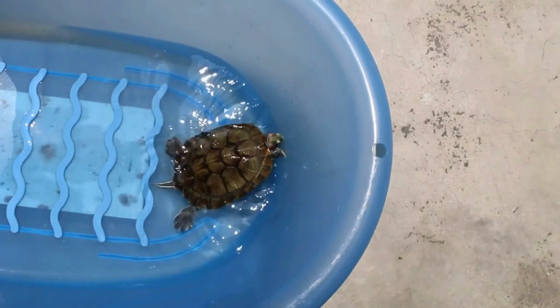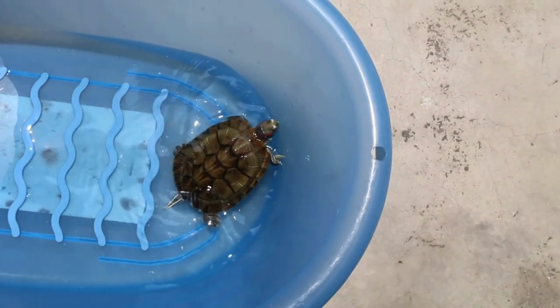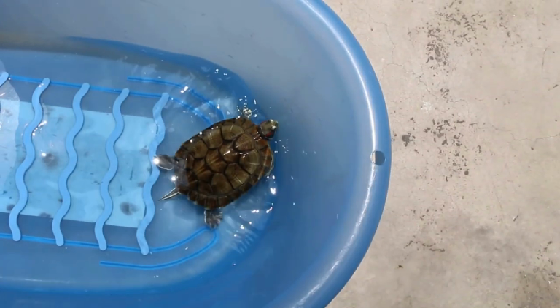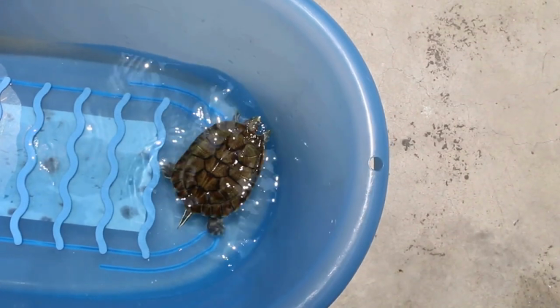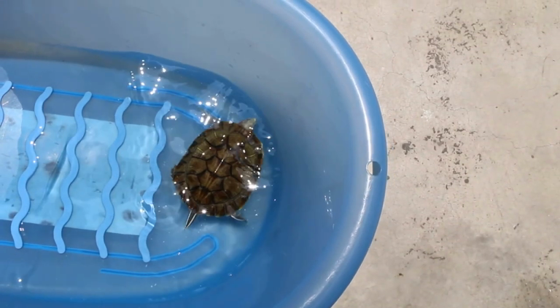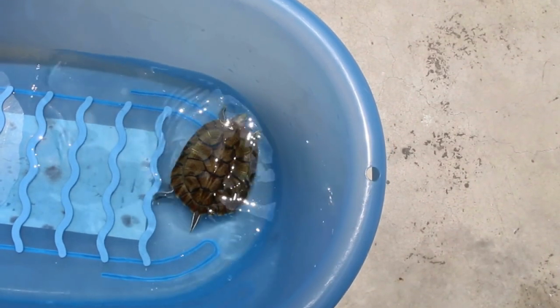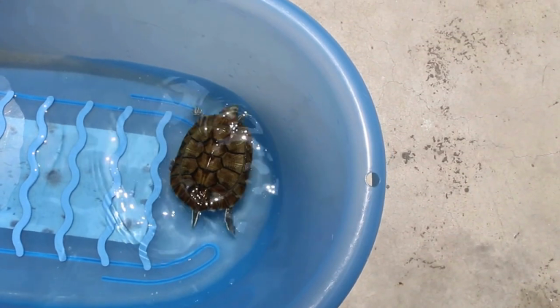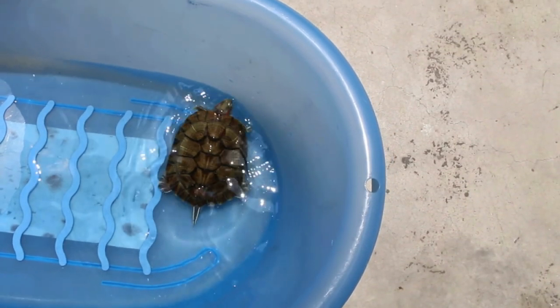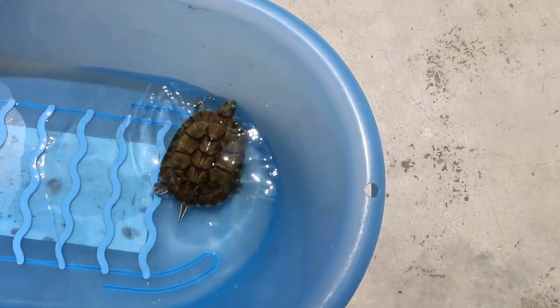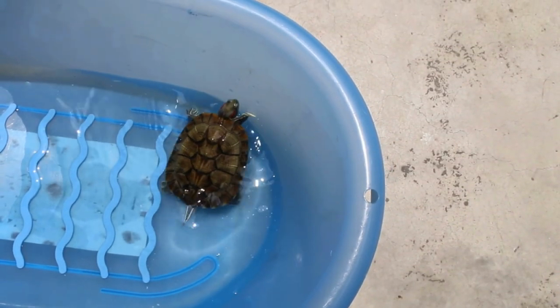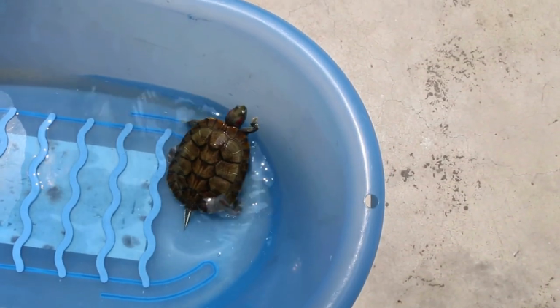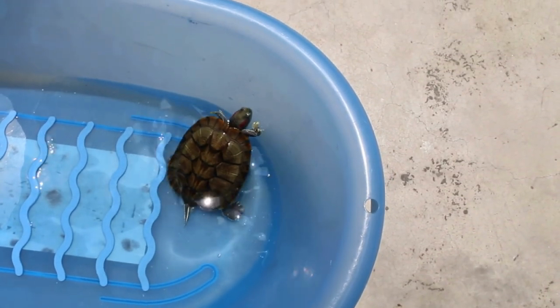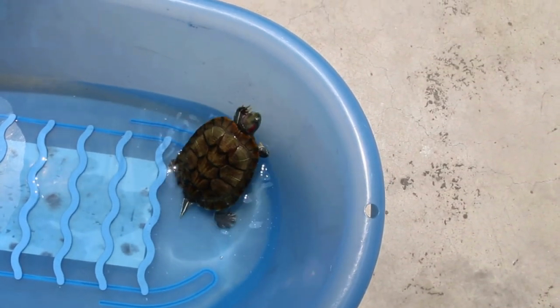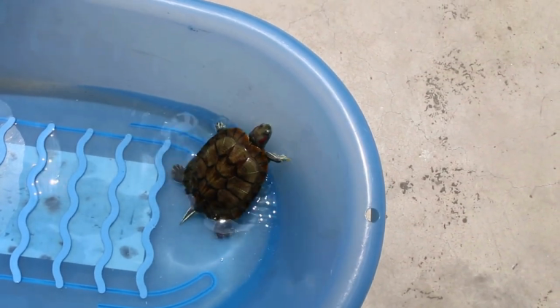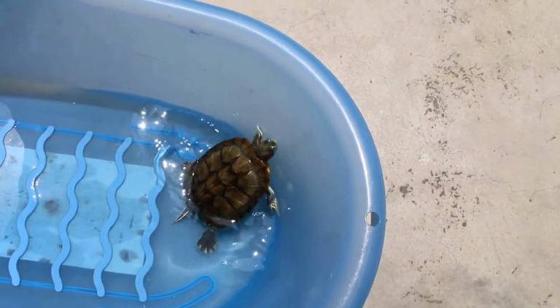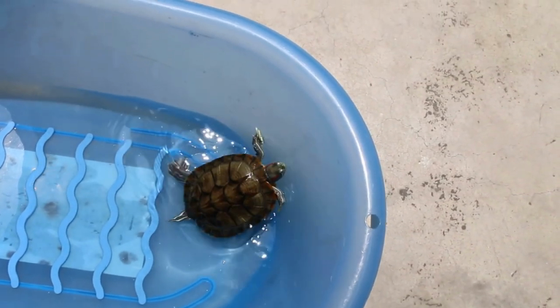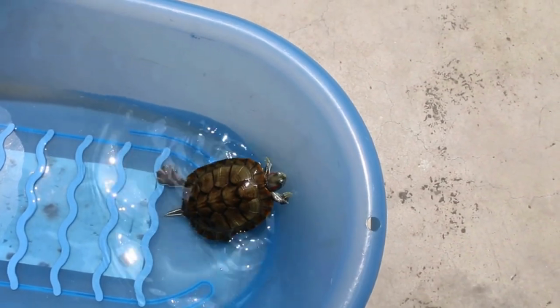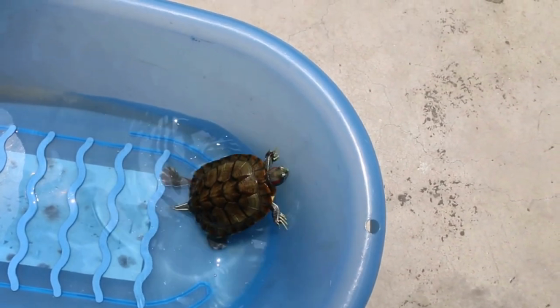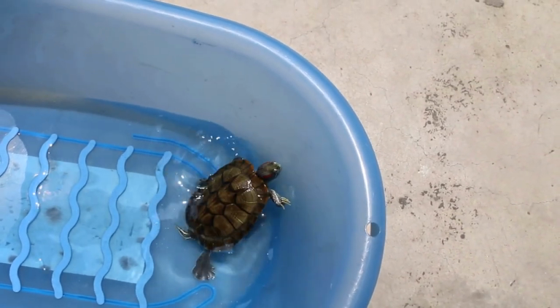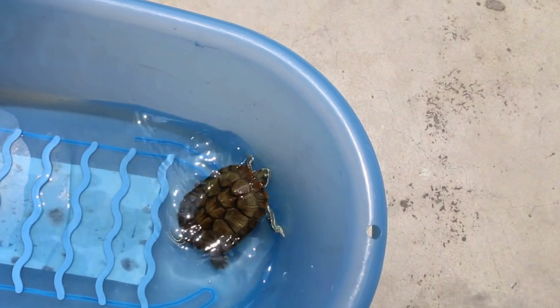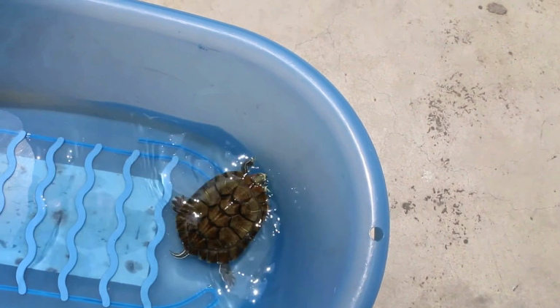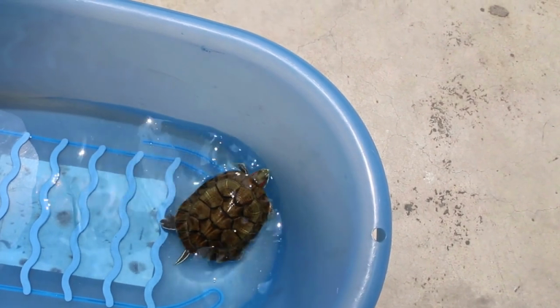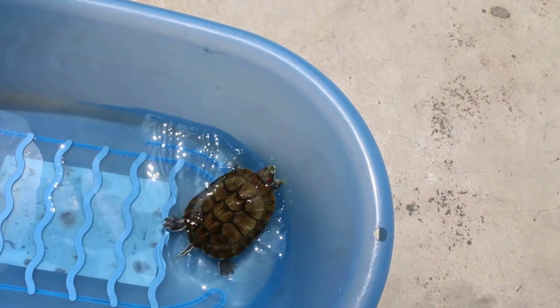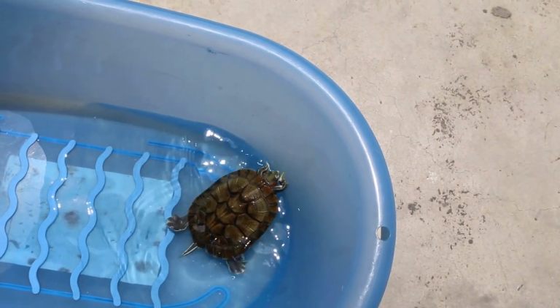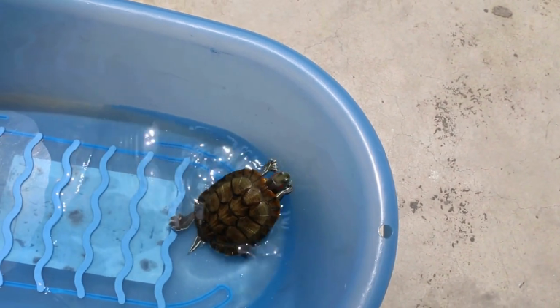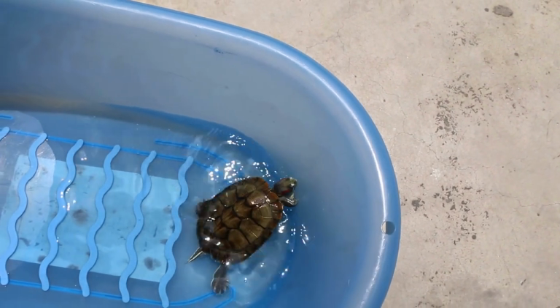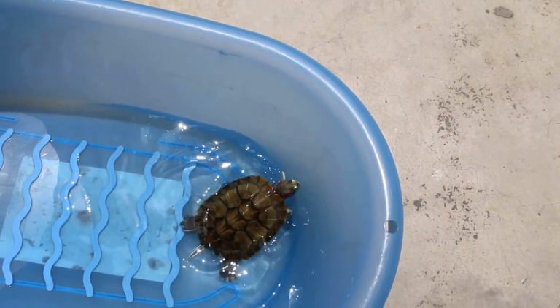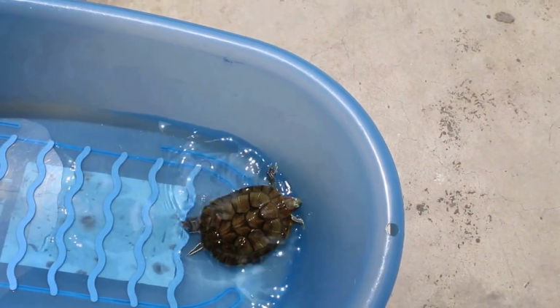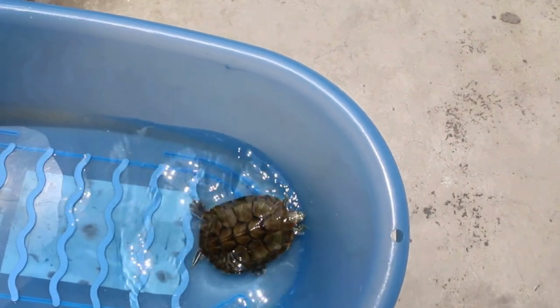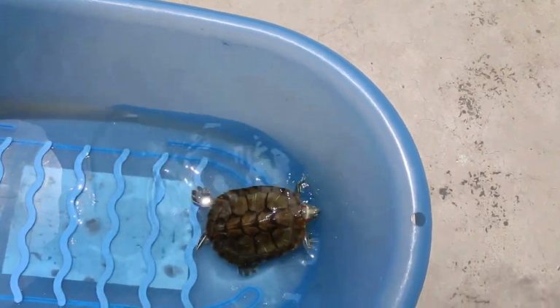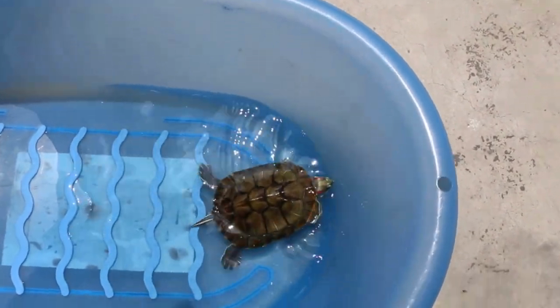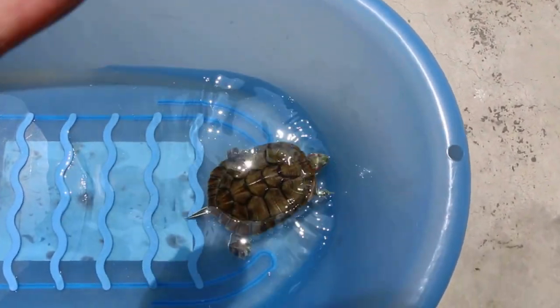Today is Sunday 2016. This terrapin had the rectum prolapsed two days ago and the owner wanted to hospitalise here.